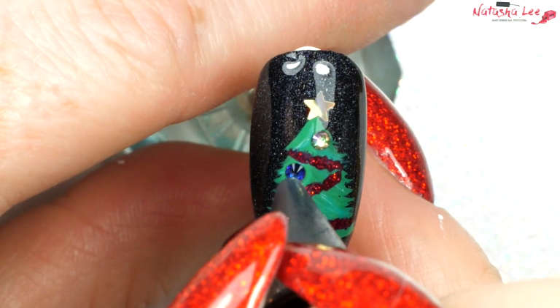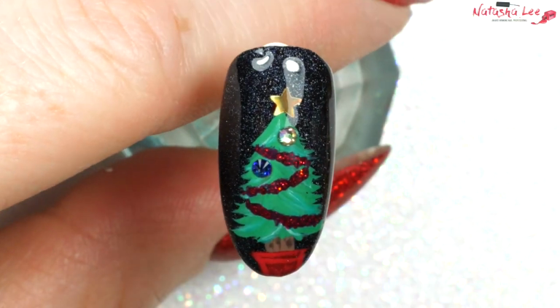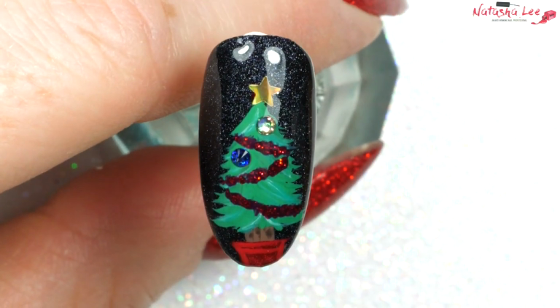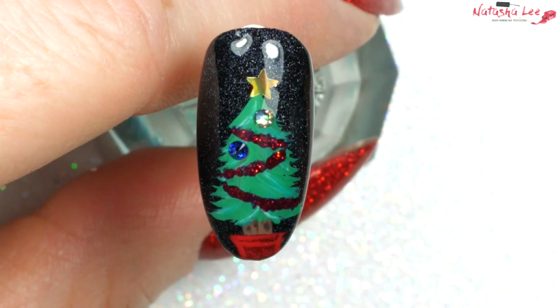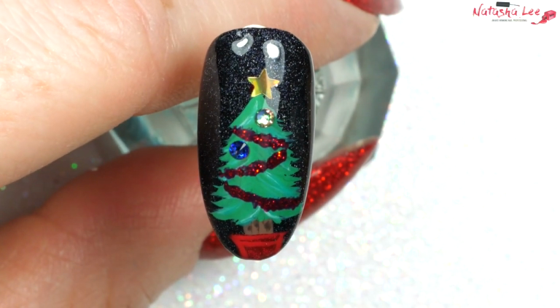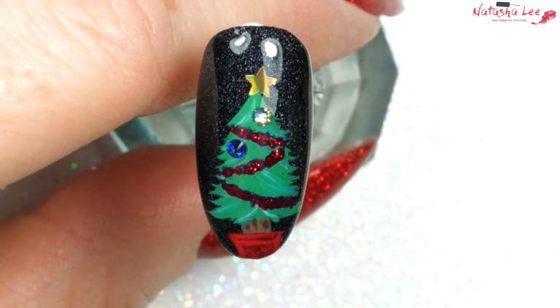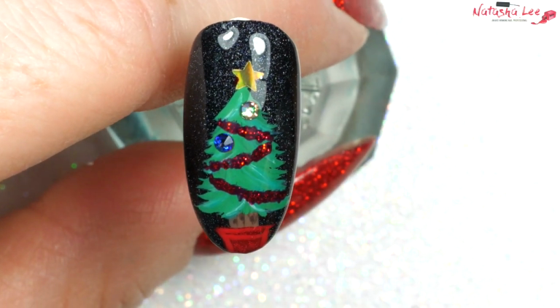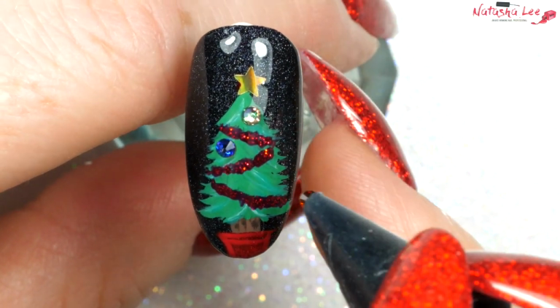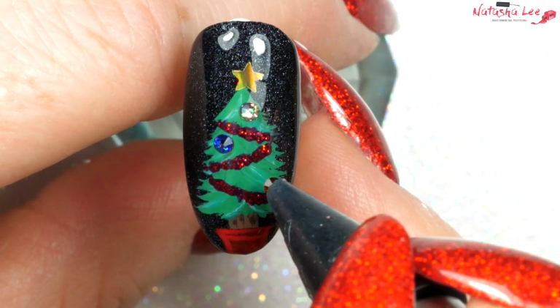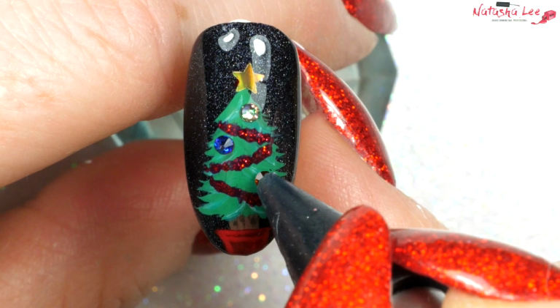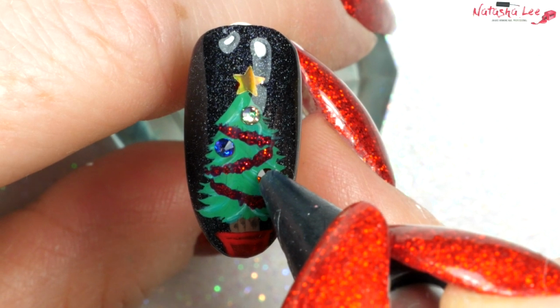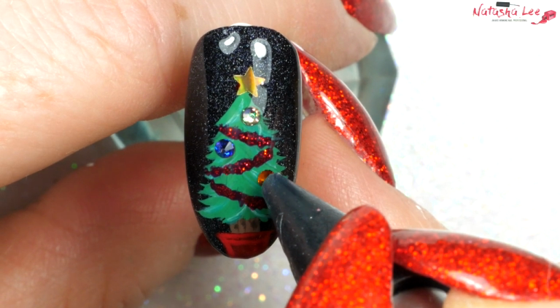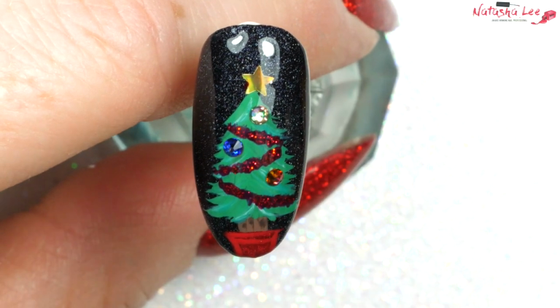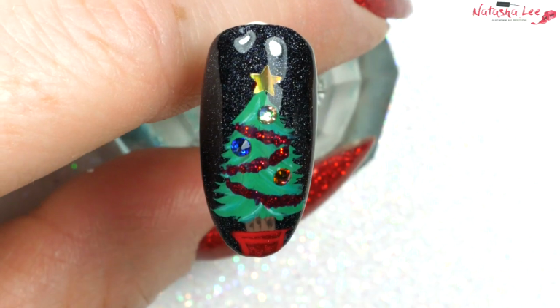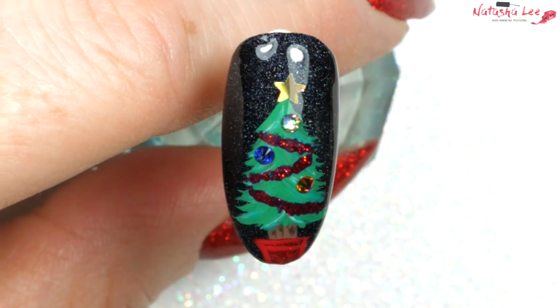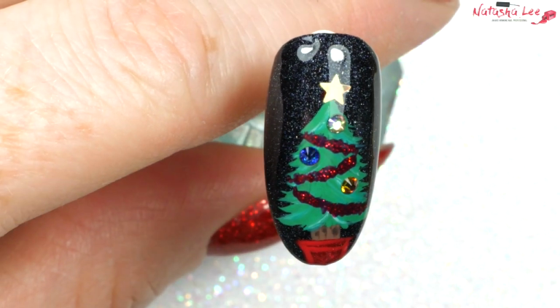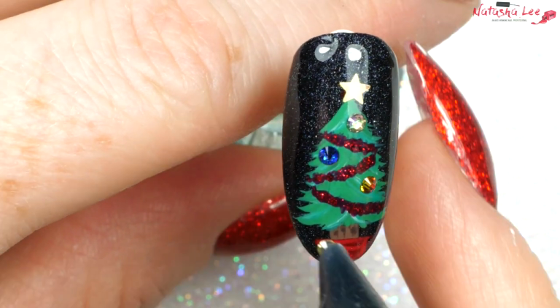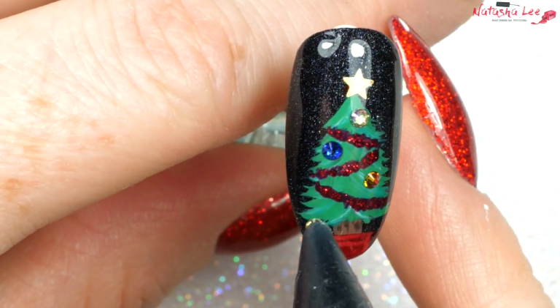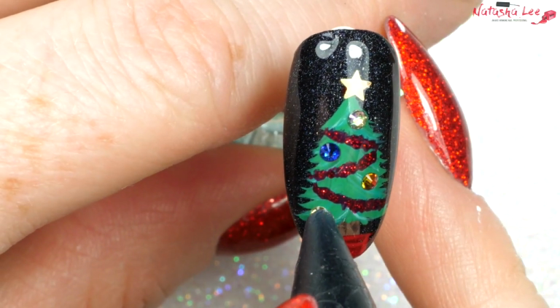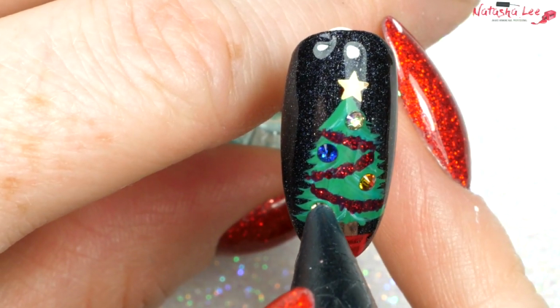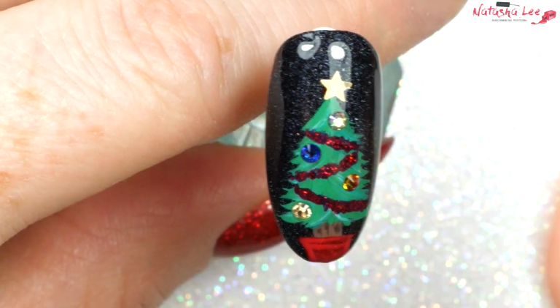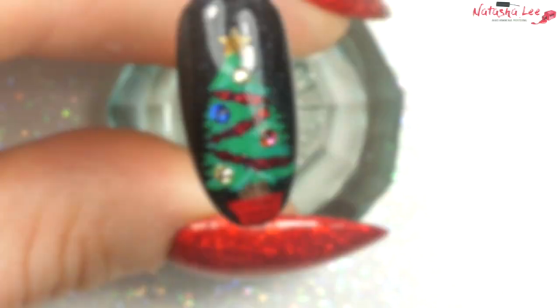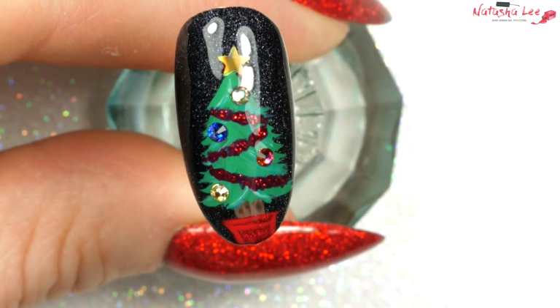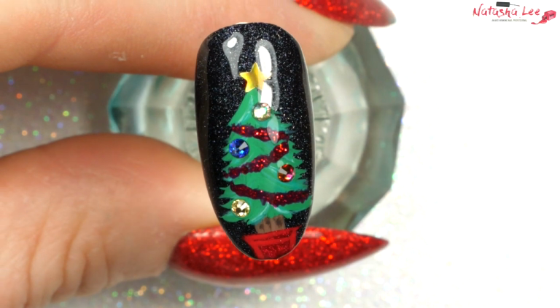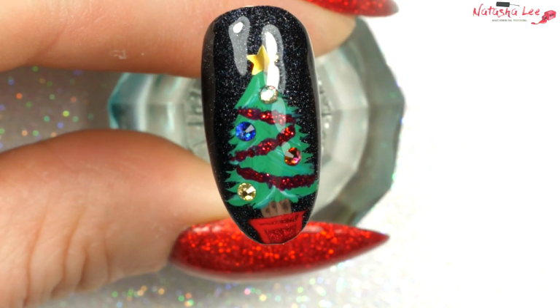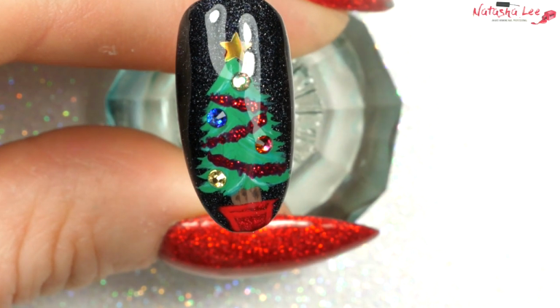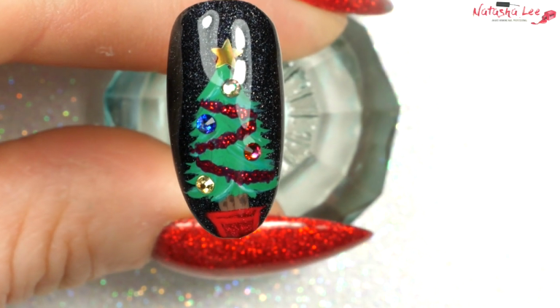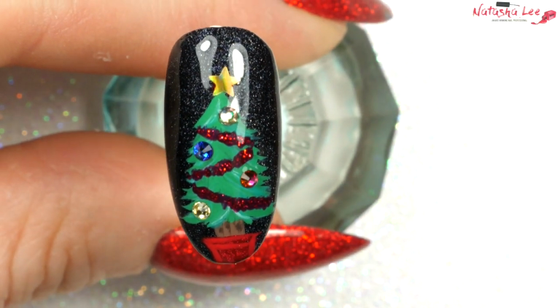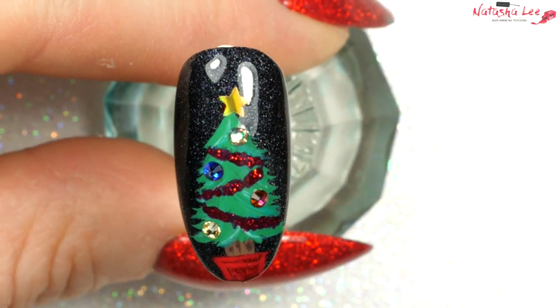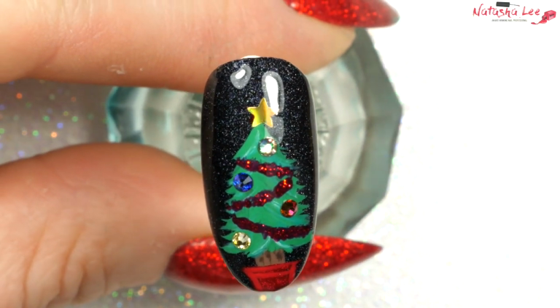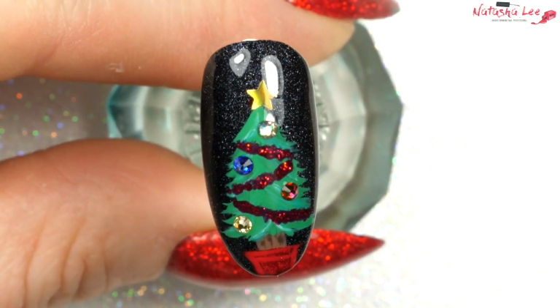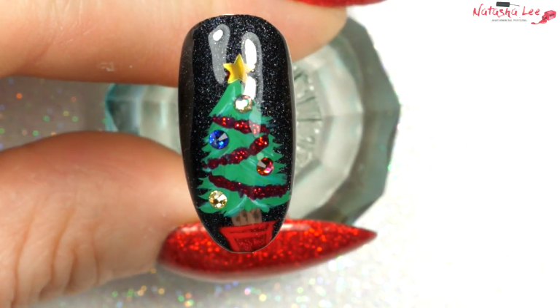I decided to do some different colors down the tree, and that one there I've just applied goes all different colors in the light — it's so pretty. And there is the finished look. How effective and how simple is that?